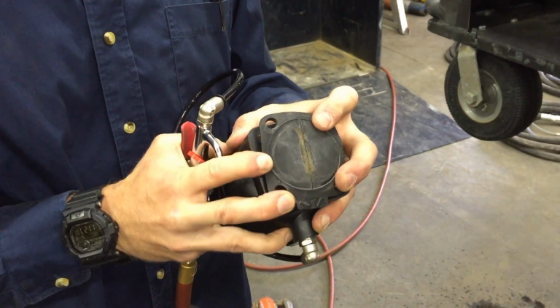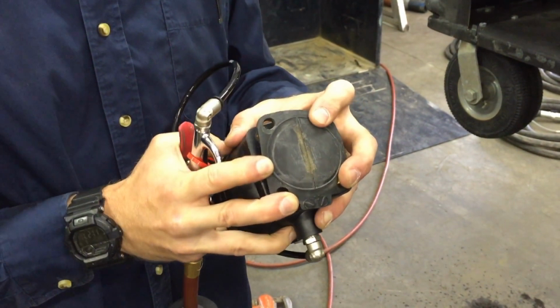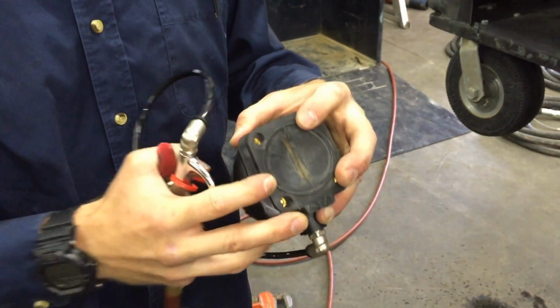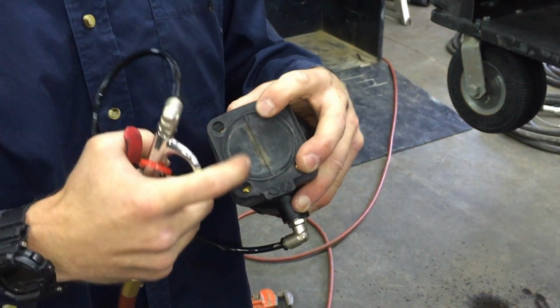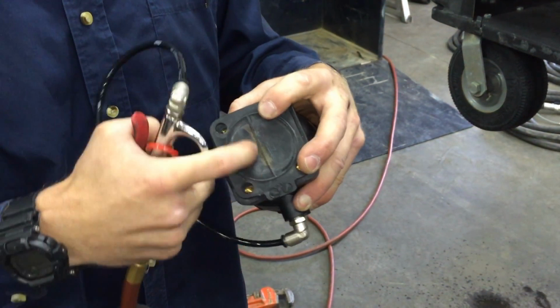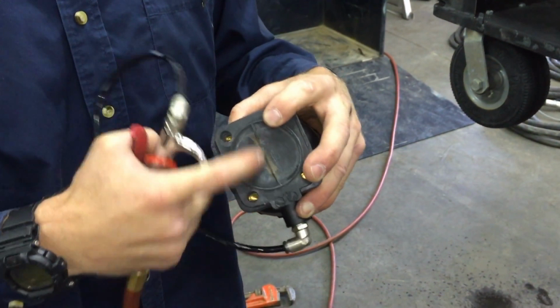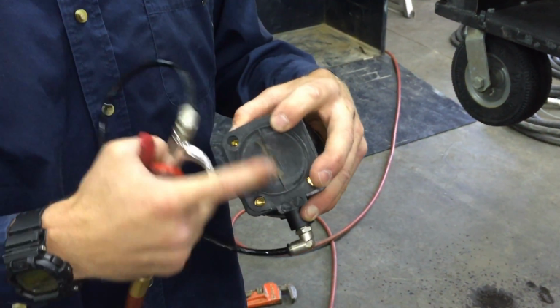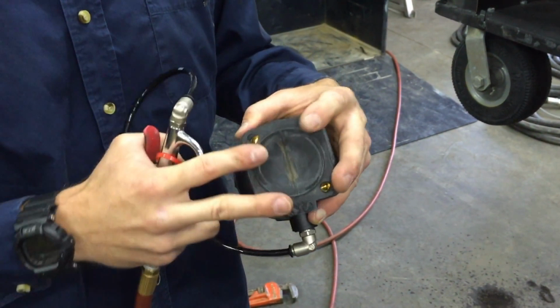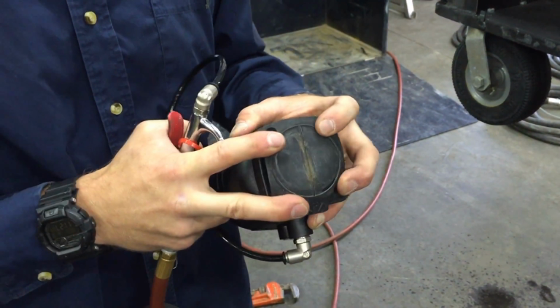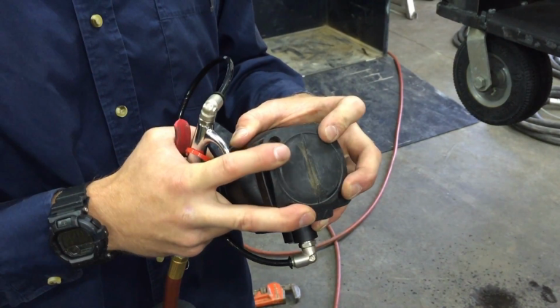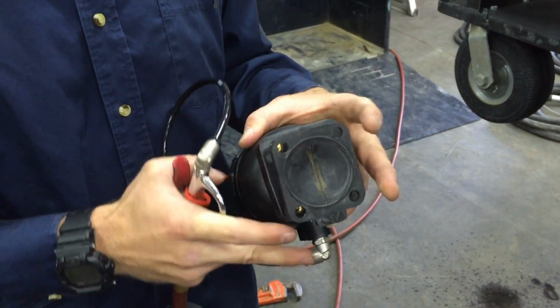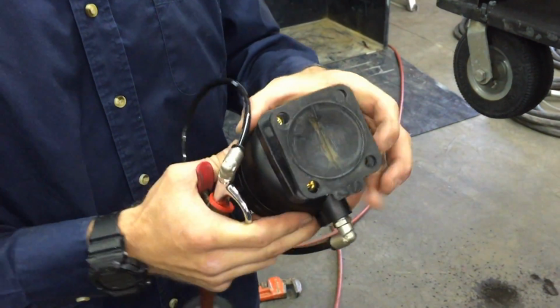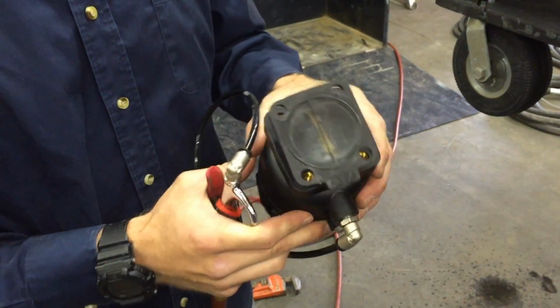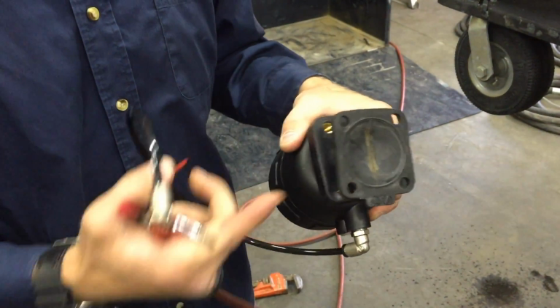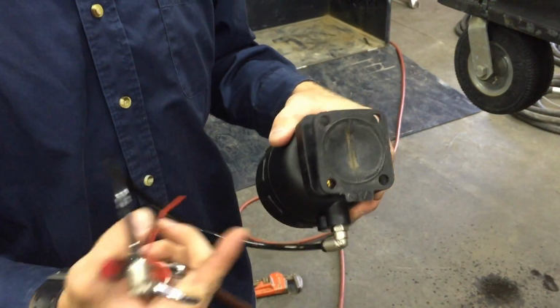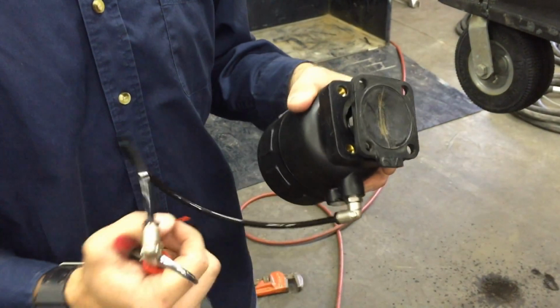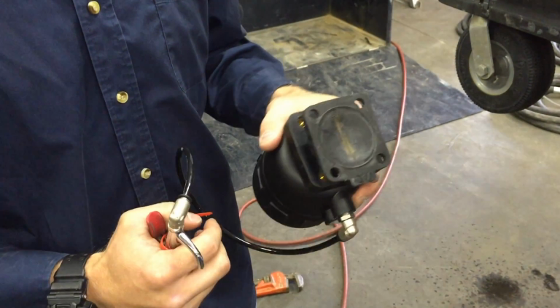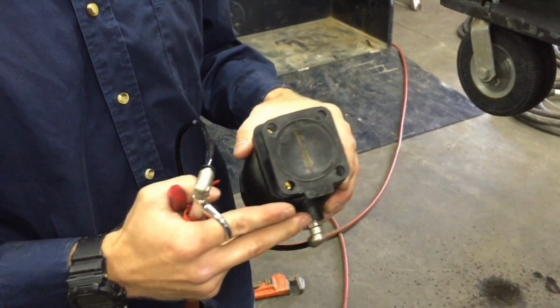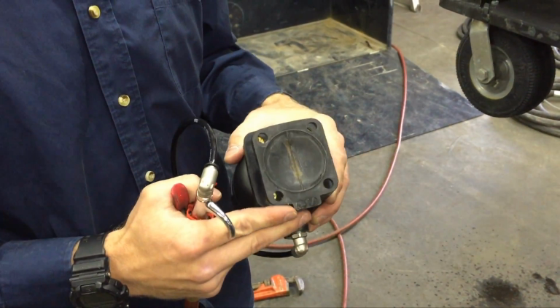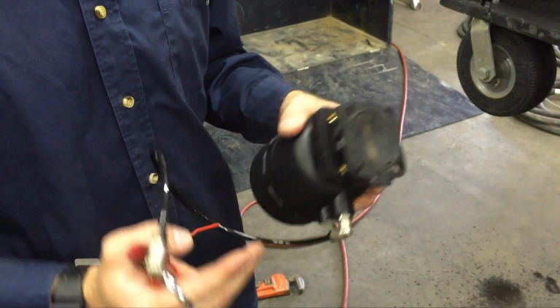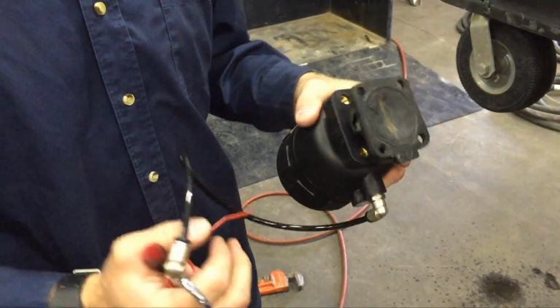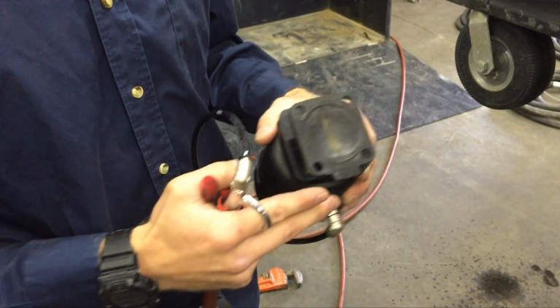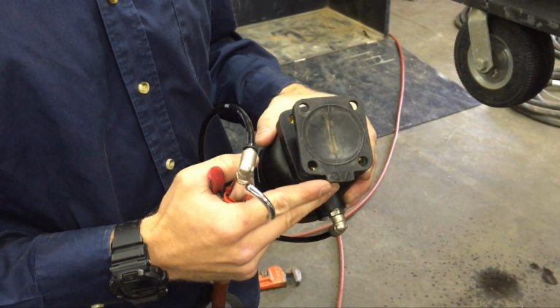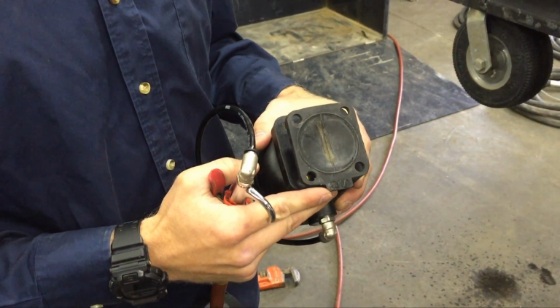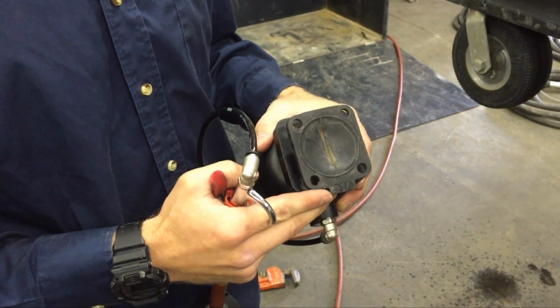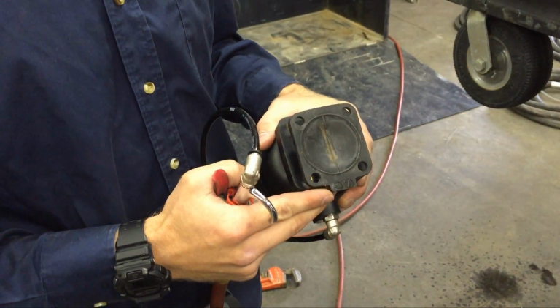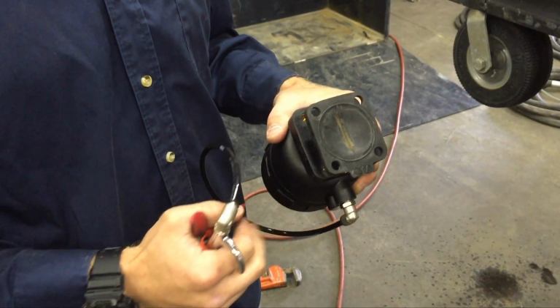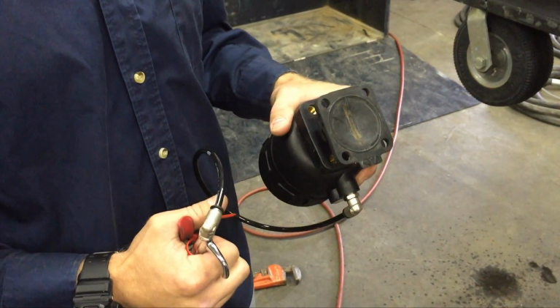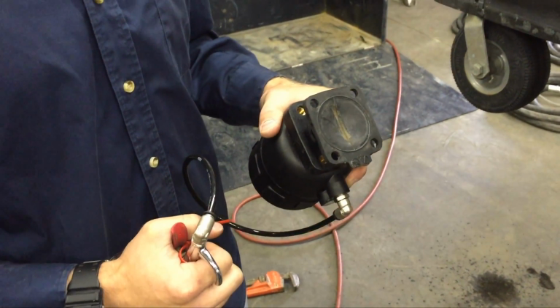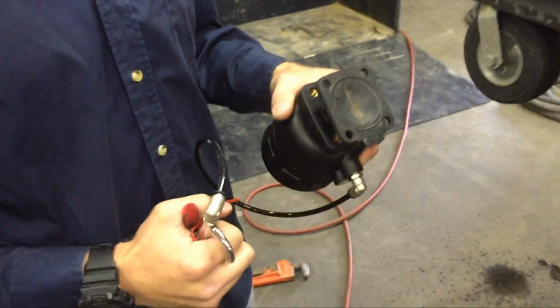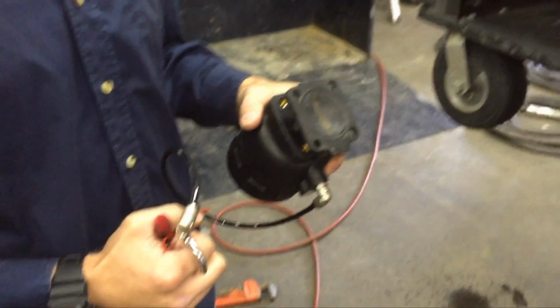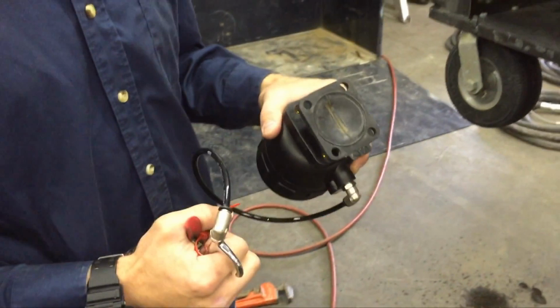Then release your air pressure — that allows the diaphragm to settle in so you're not stretching it out. Premature ripping of the diaphragm won't happen that way; otherwise it will last about 50 hours opposed to 100 to 200 hours, depending on the materials you're using for blasting.